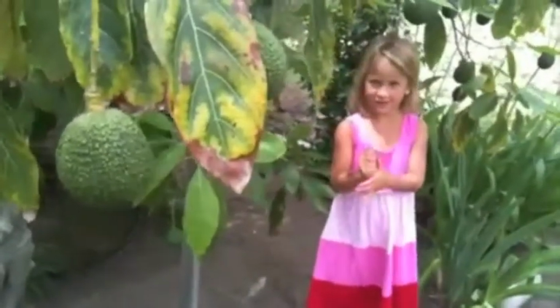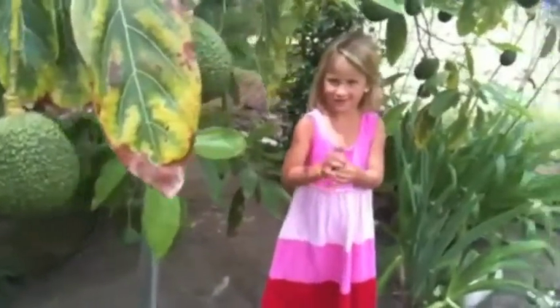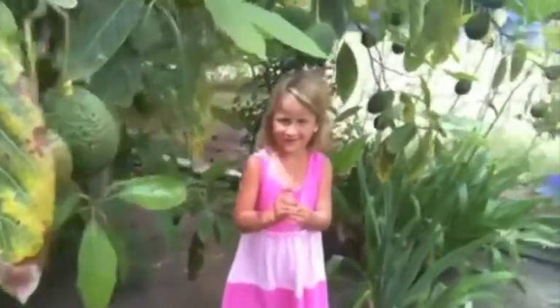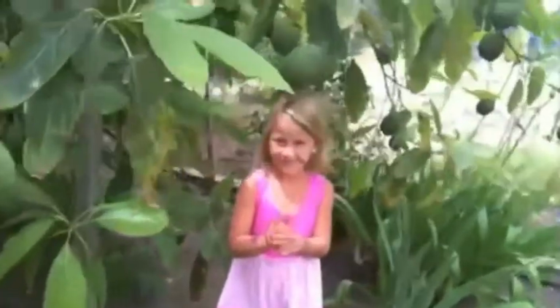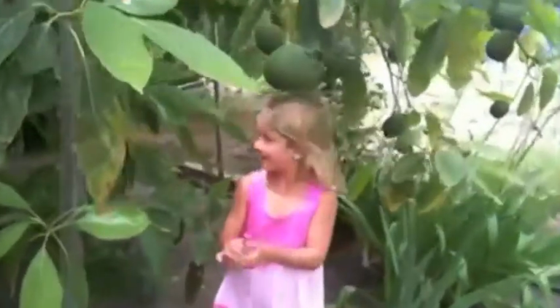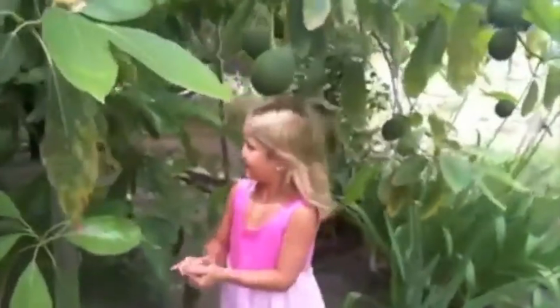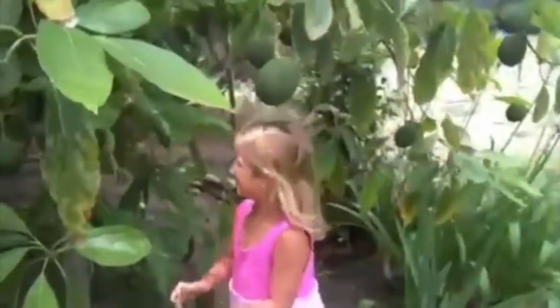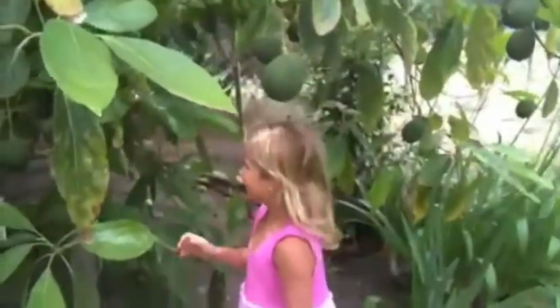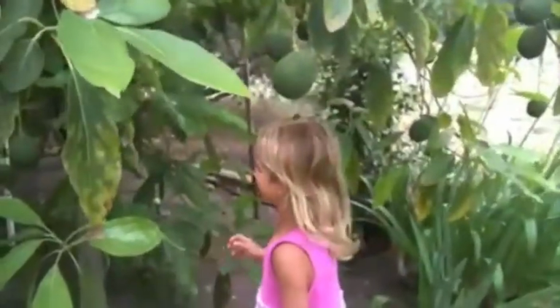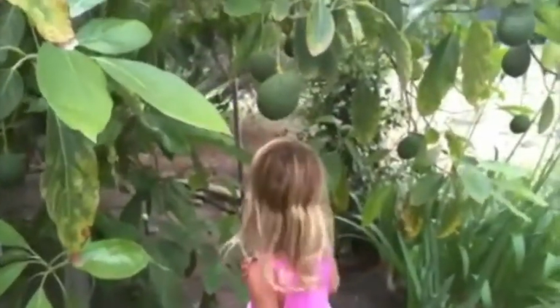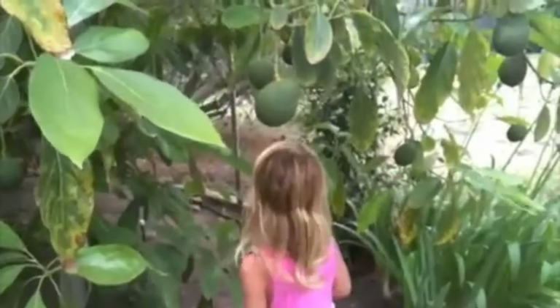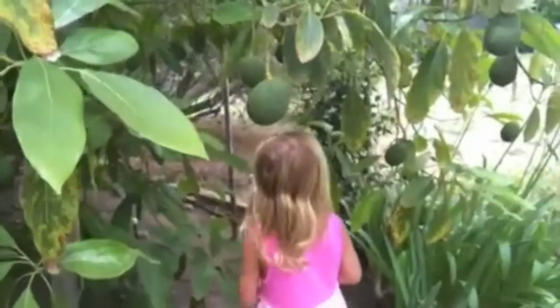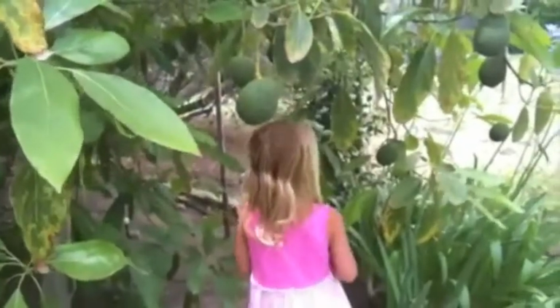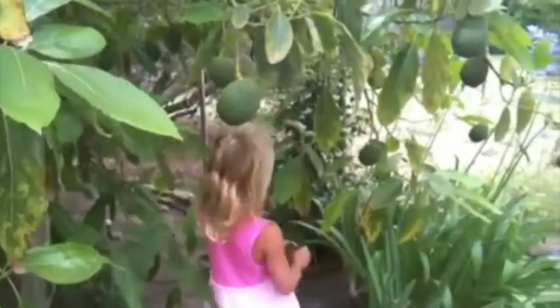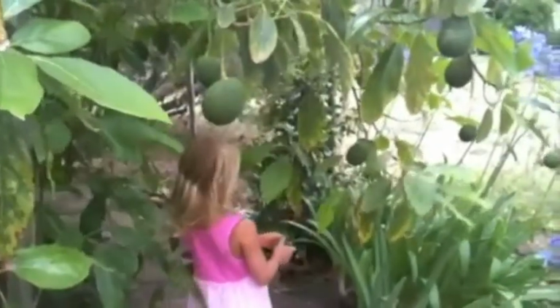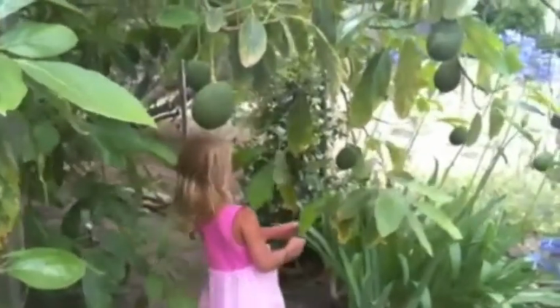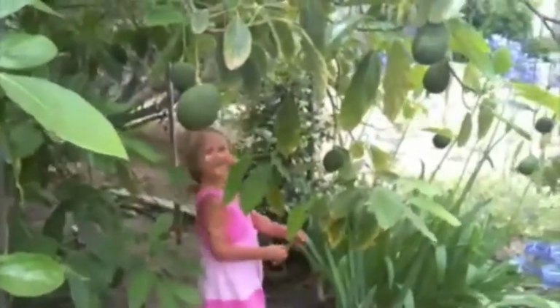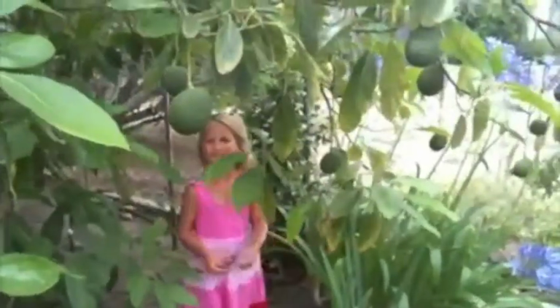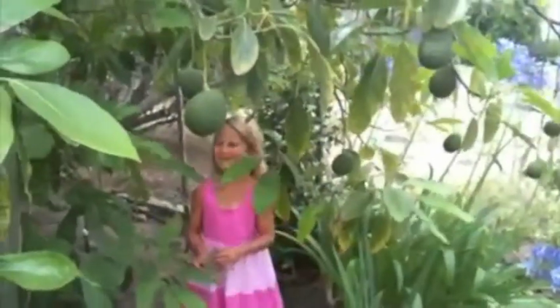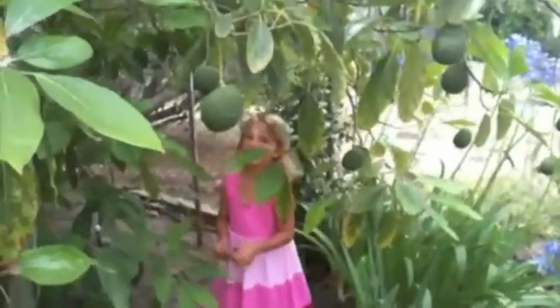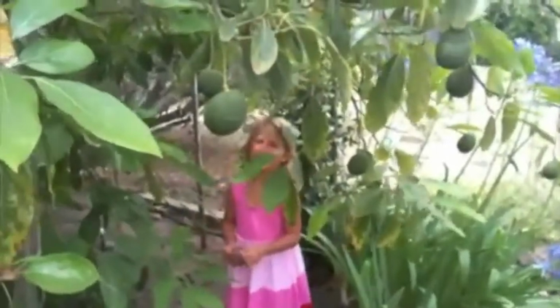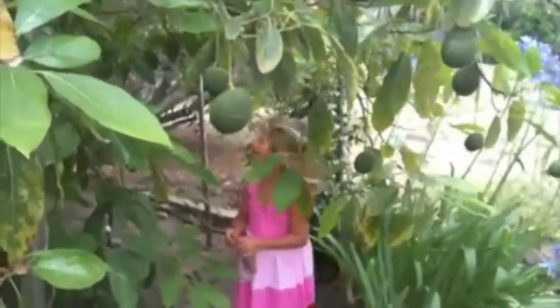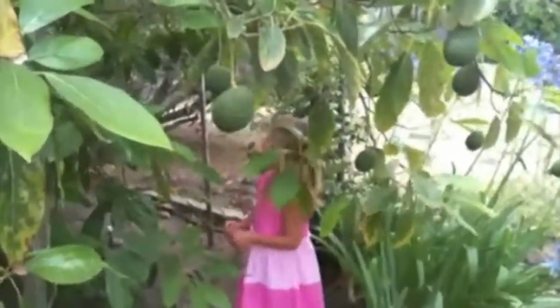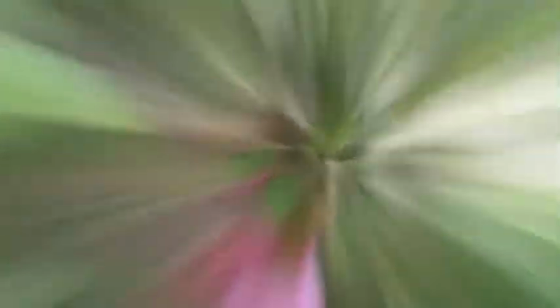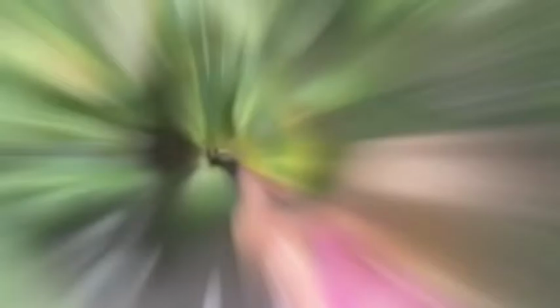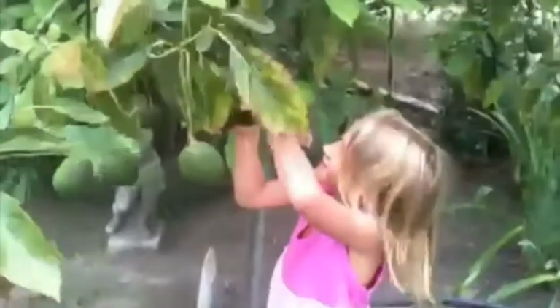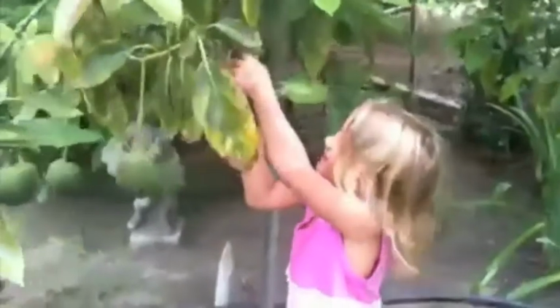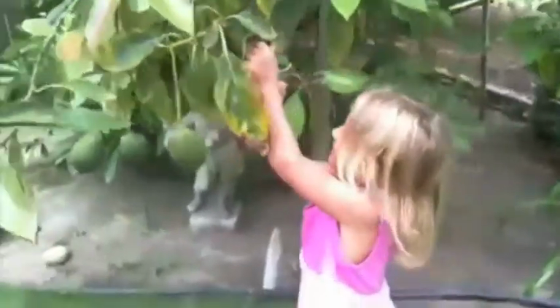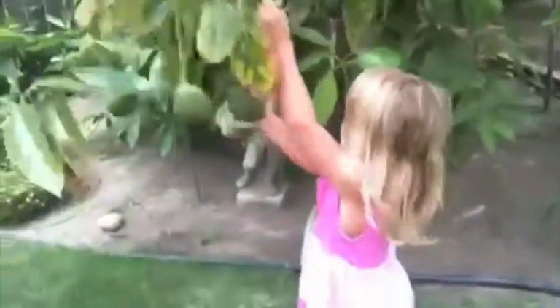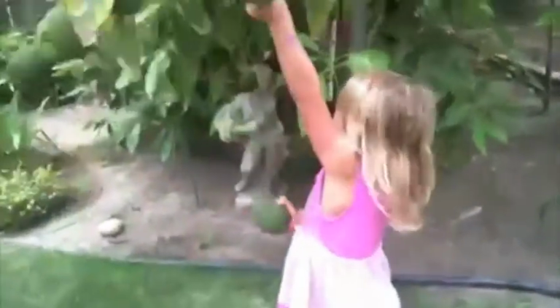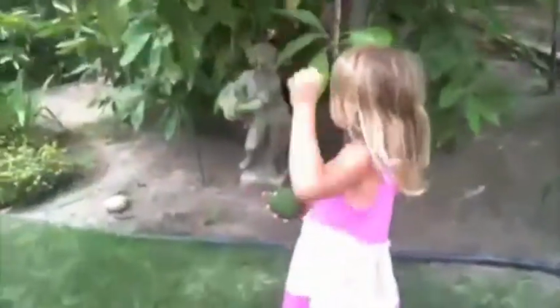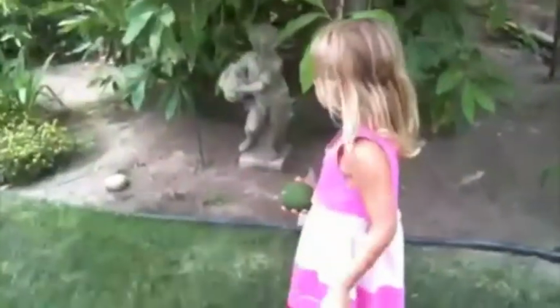Alright, go ahead and pull one of the avocados down so we can use it. Pick a good one. There's one right there. Get it. Right there in front of you. Alright, so we got the avocado.